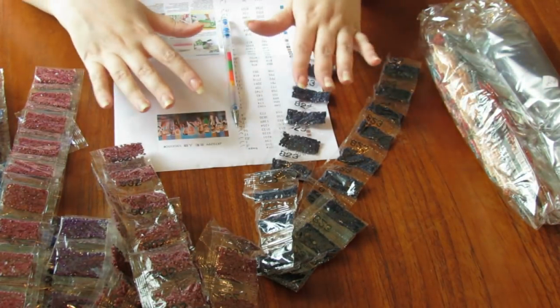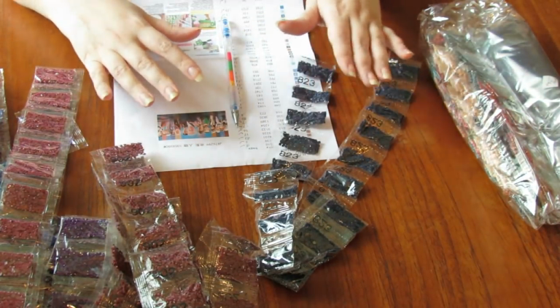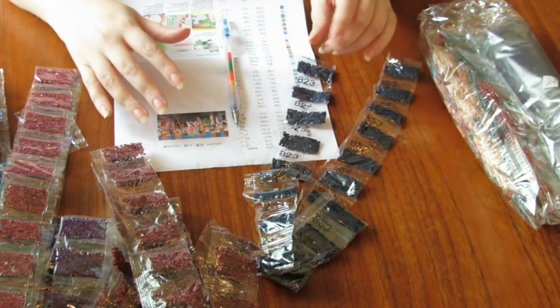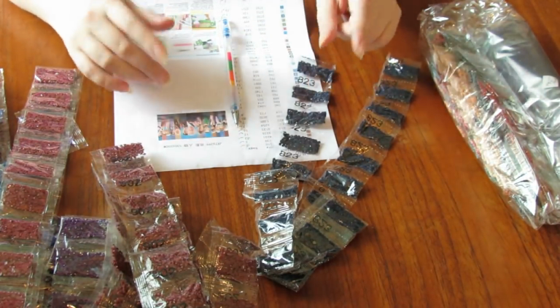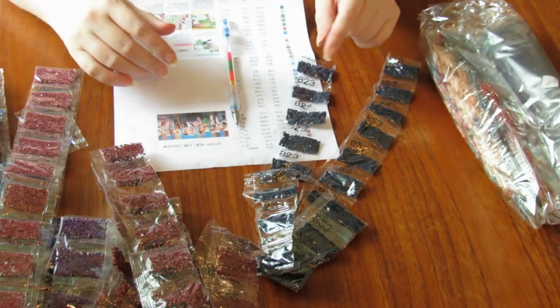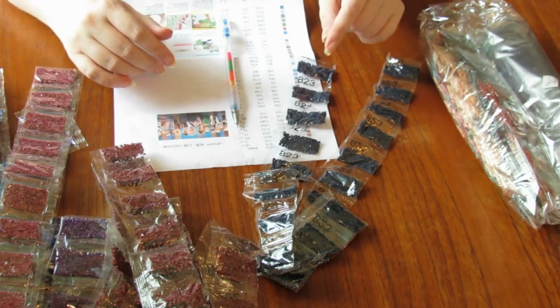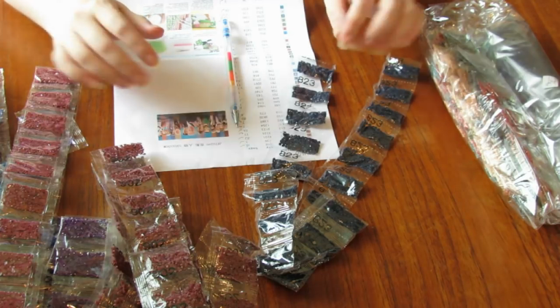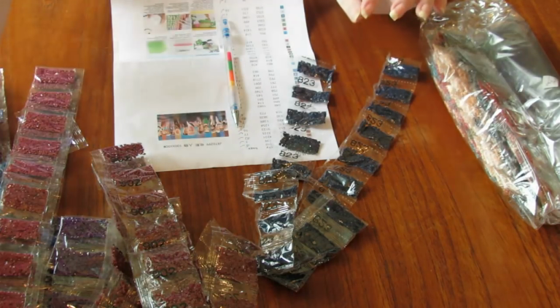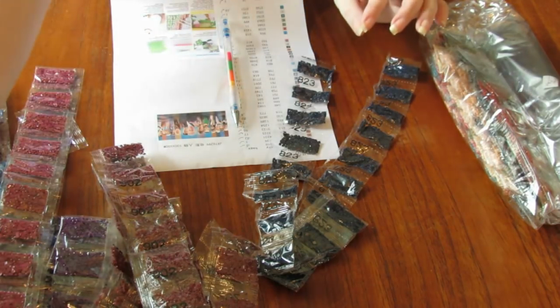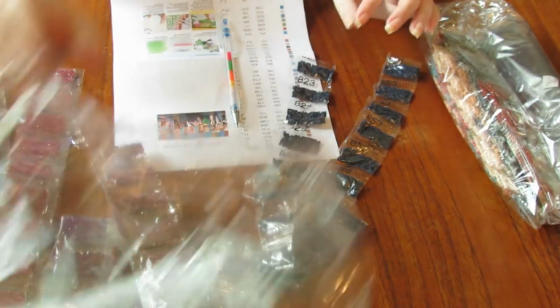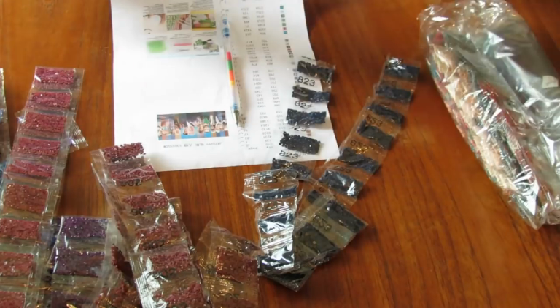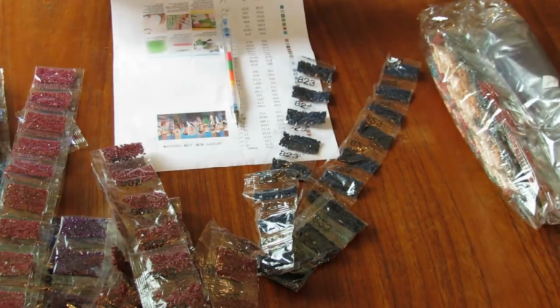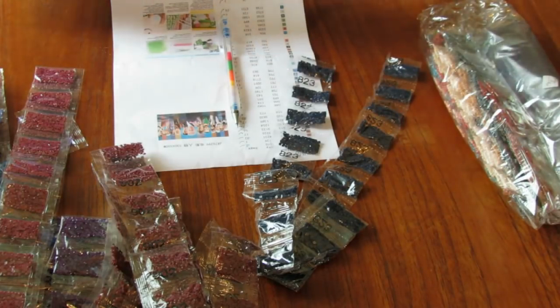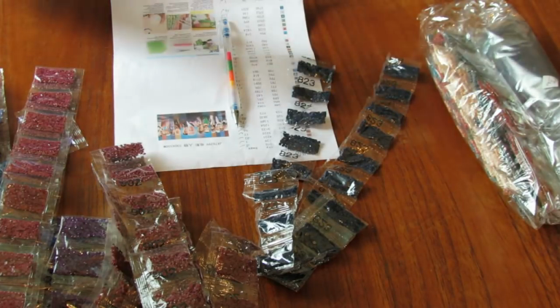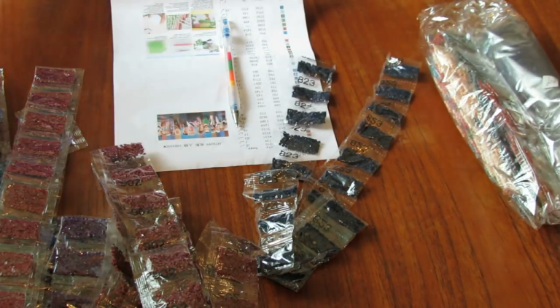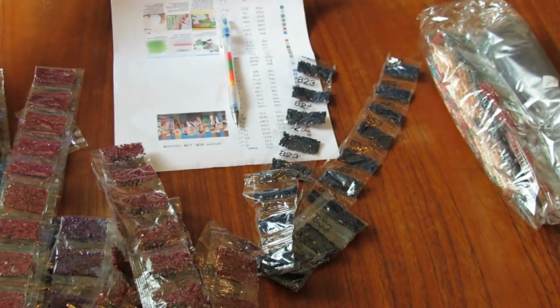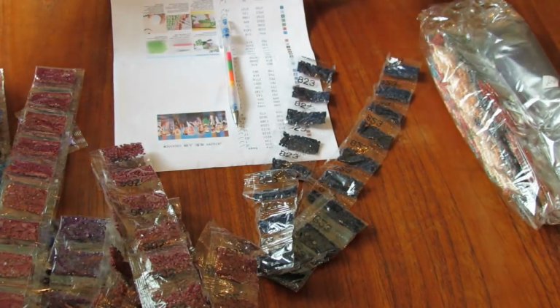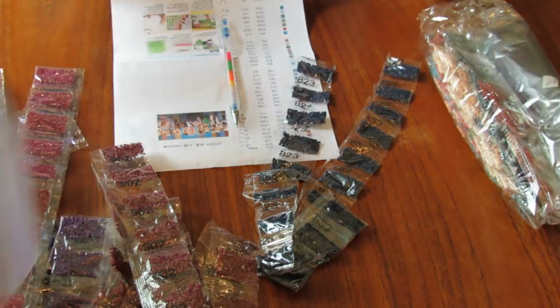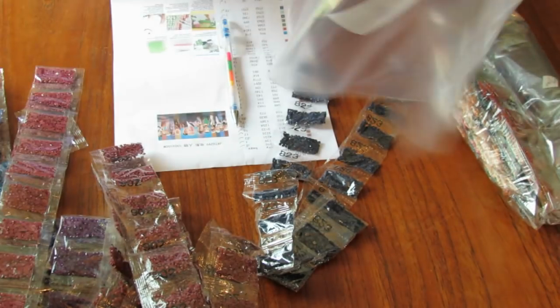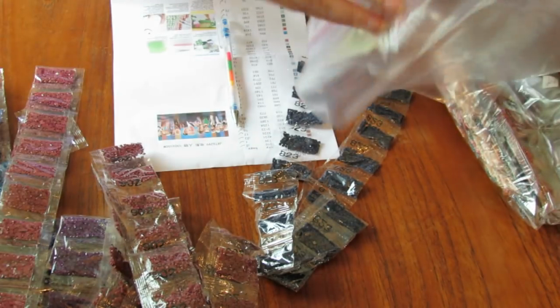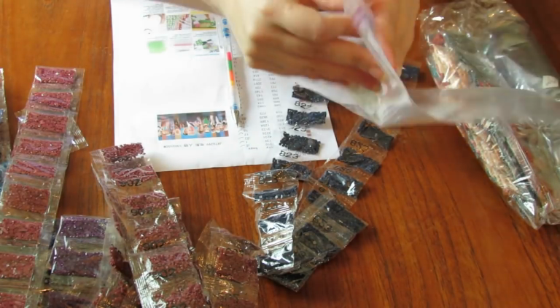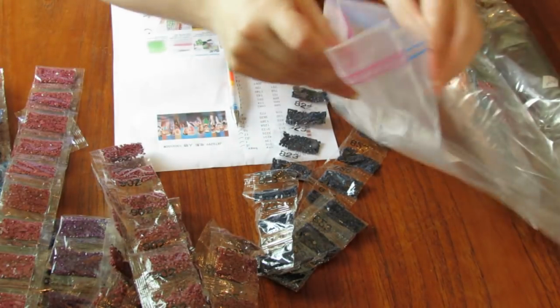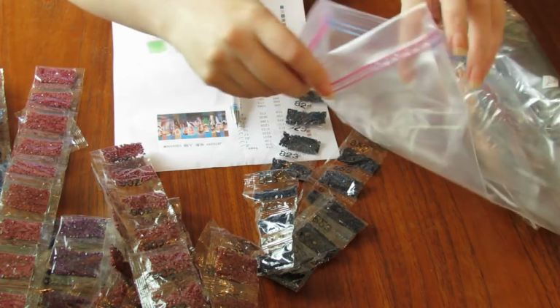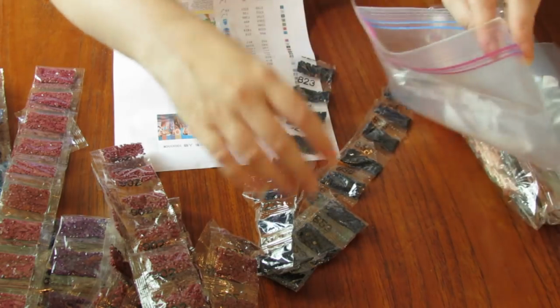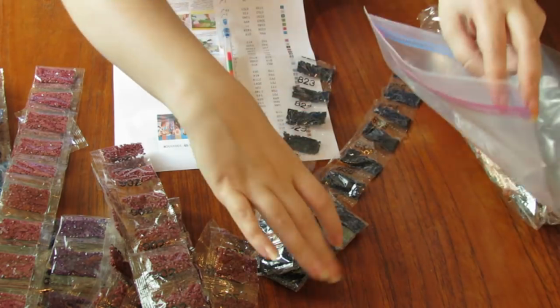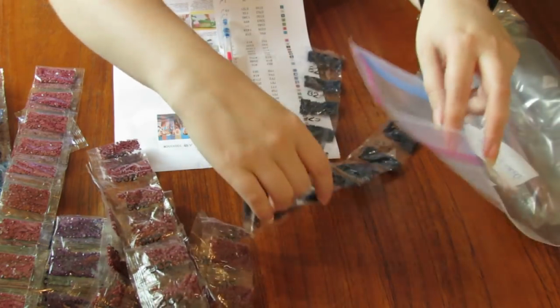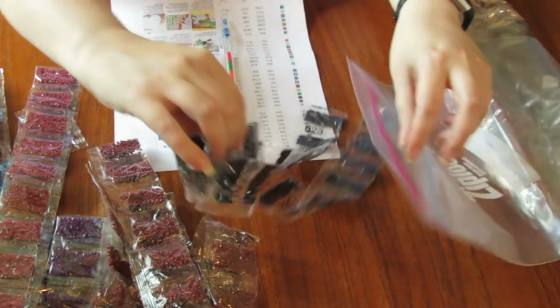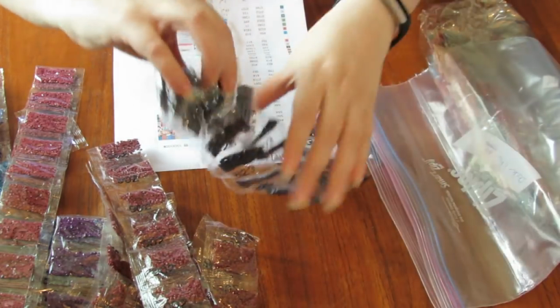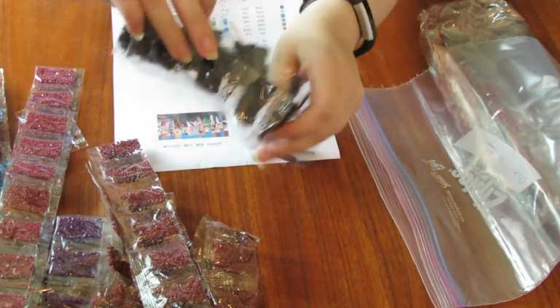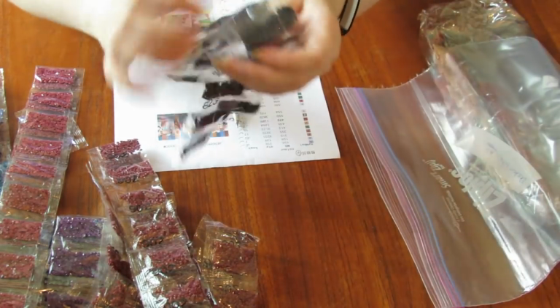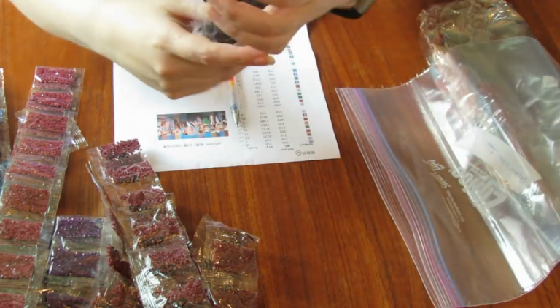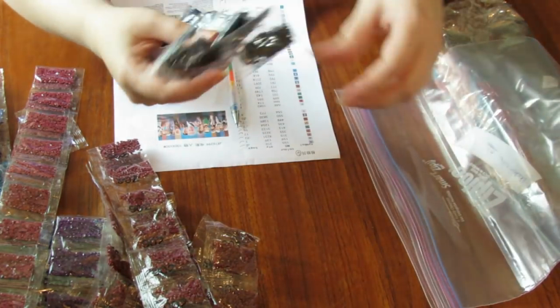Okay, so far so good. The first bag is perfect. They're all there. I'm just going to put them inside the ziplock bag and then carry on with the second package.